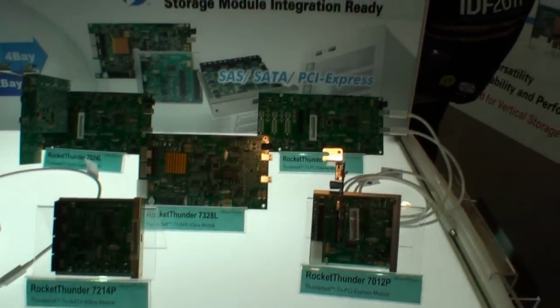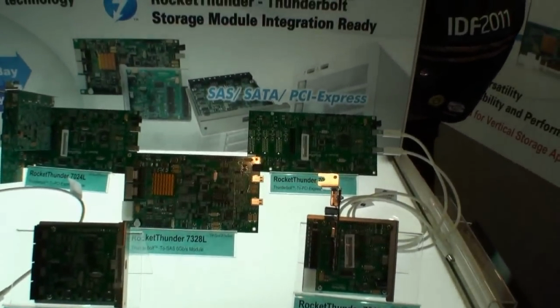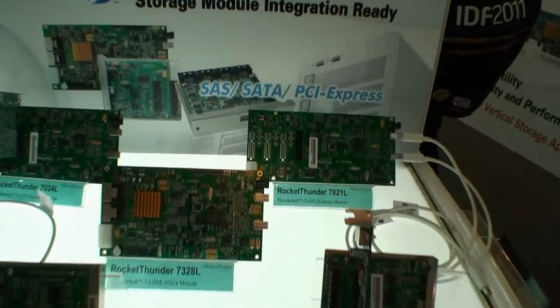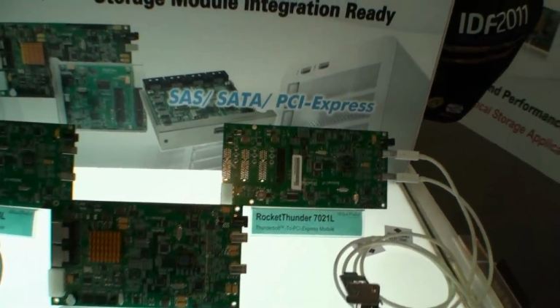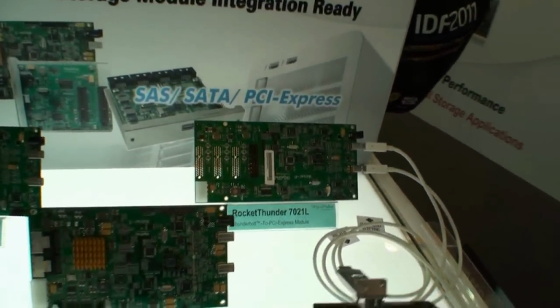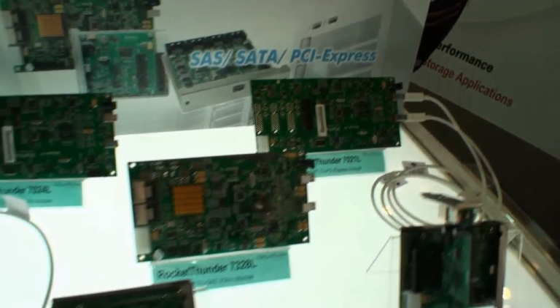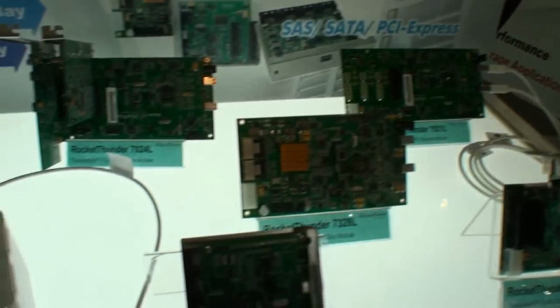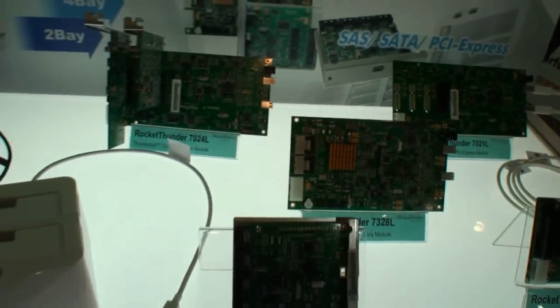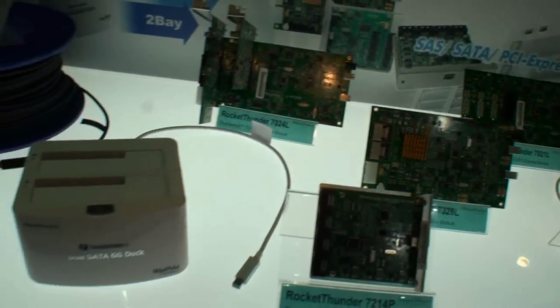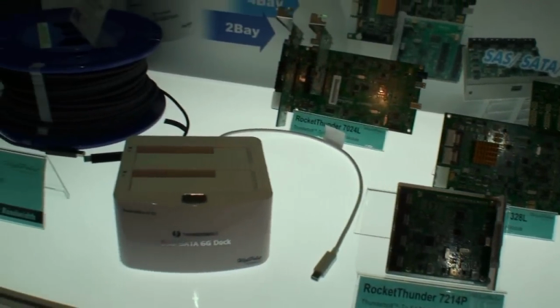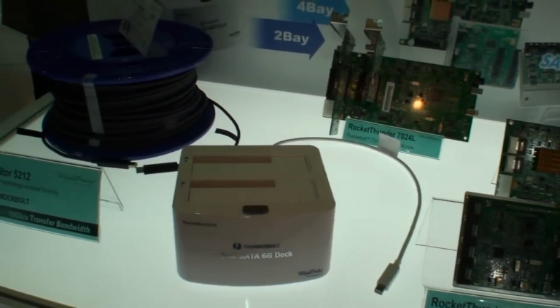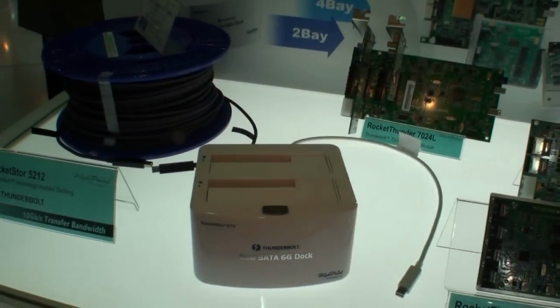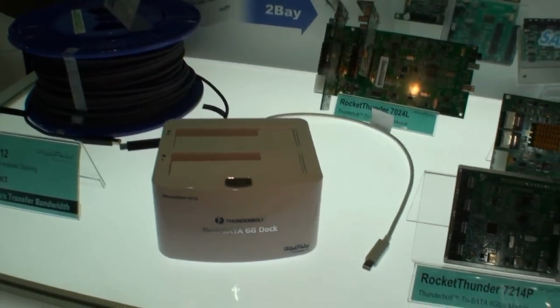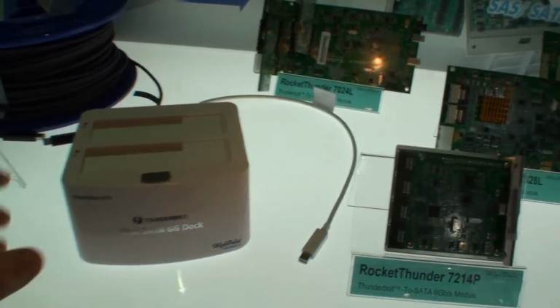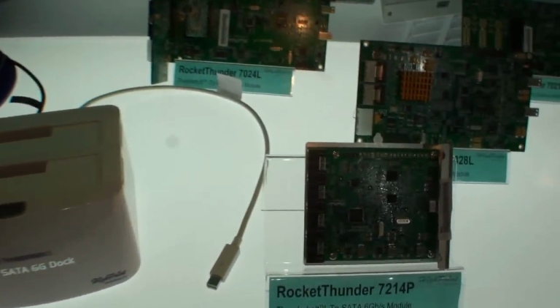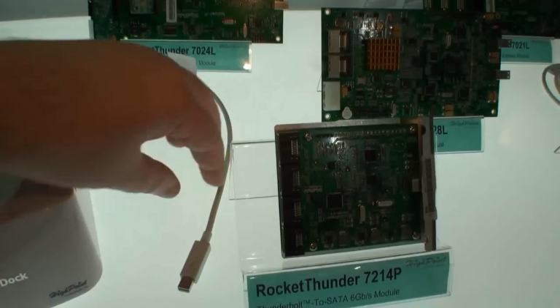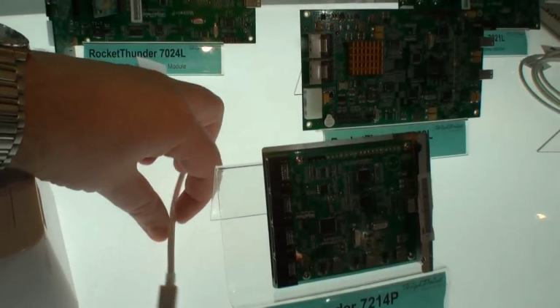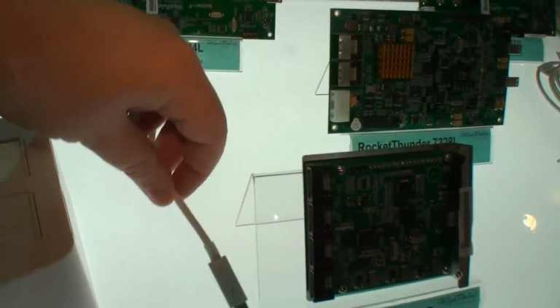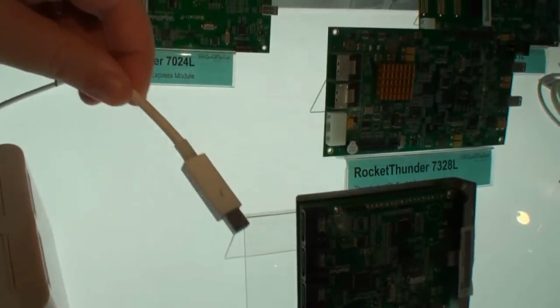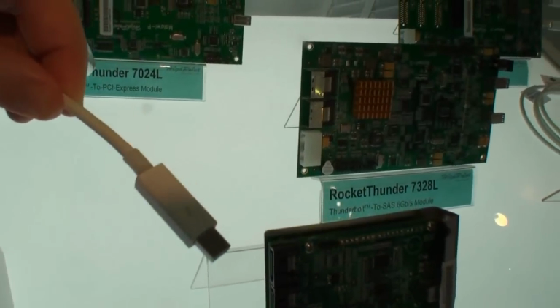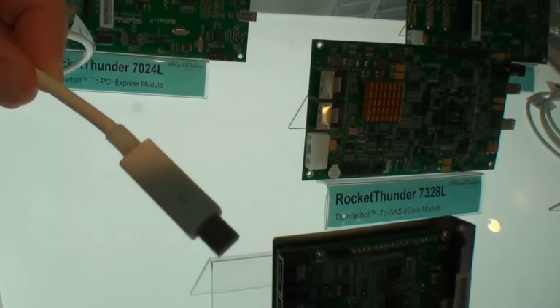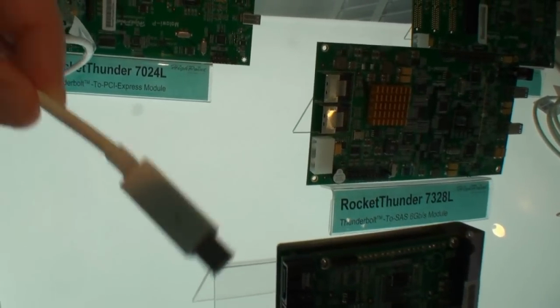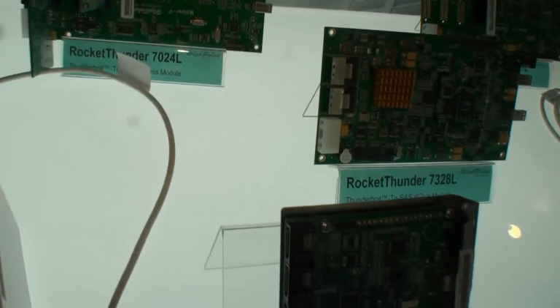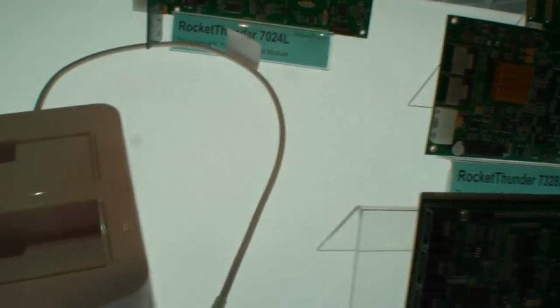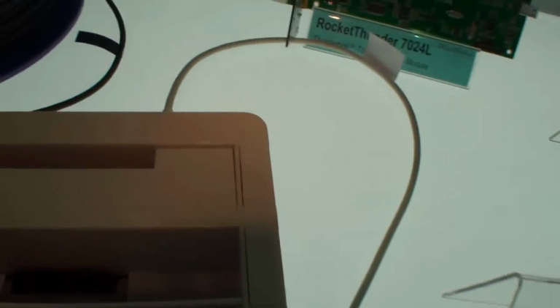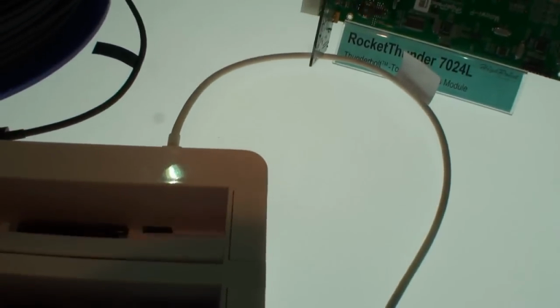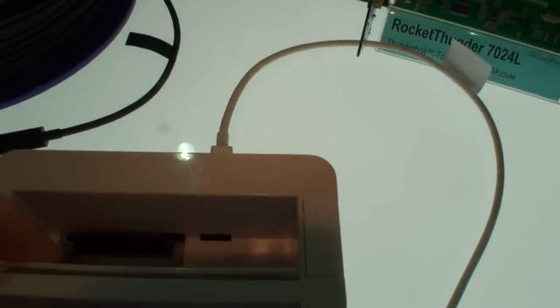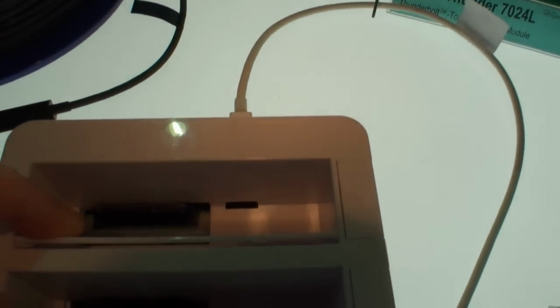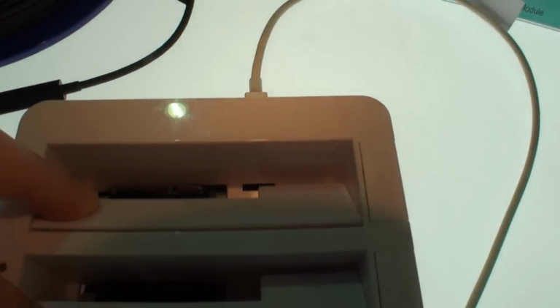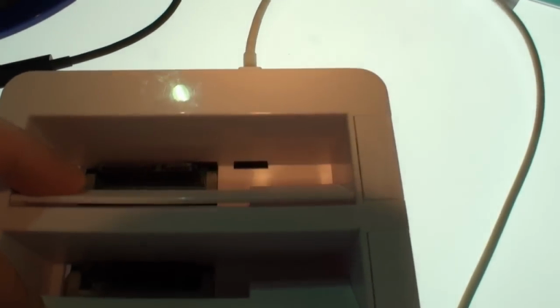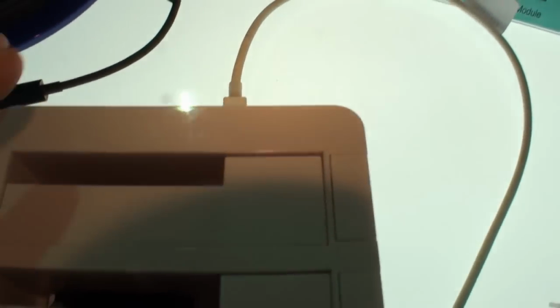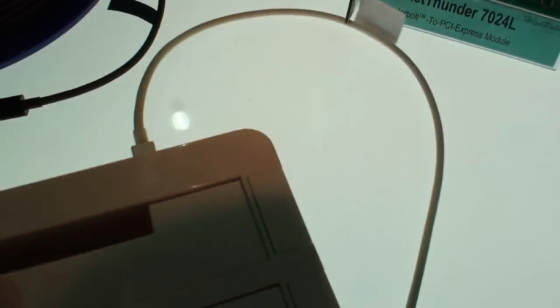What I really like, and what the consumer I think is really going to like, is this dual SATA 6Gb/s dock, which is running on a Thunderbolt connector here, as you can see. It's a dual-port SATA connector.